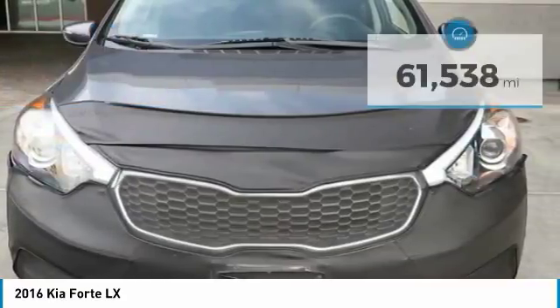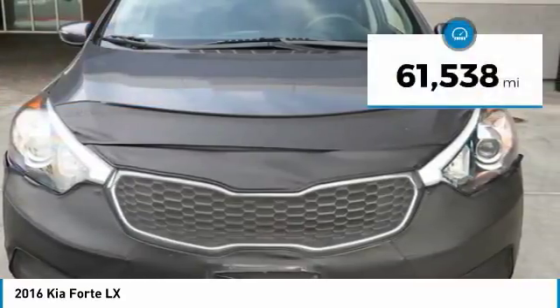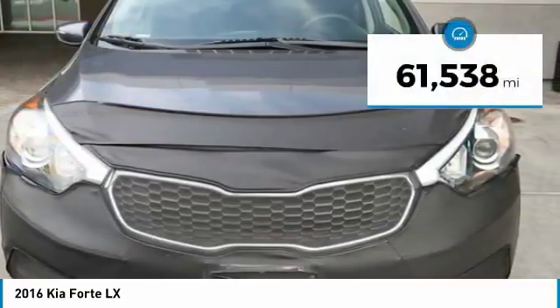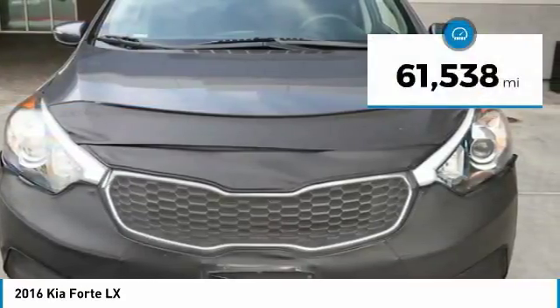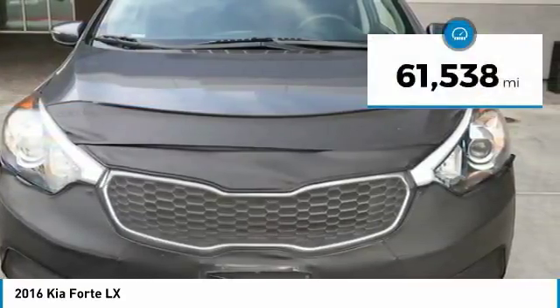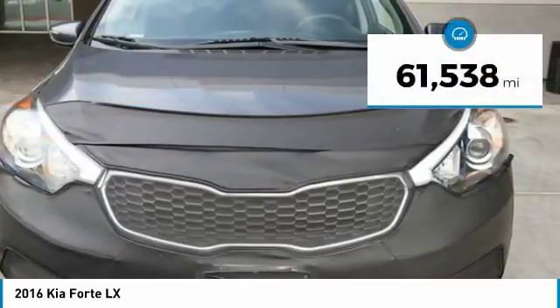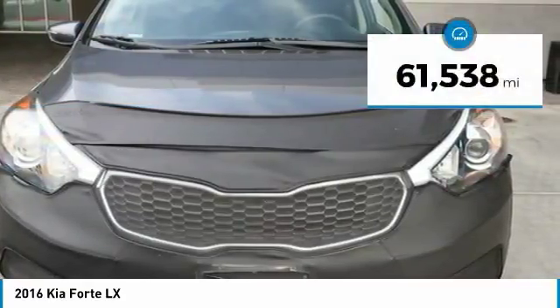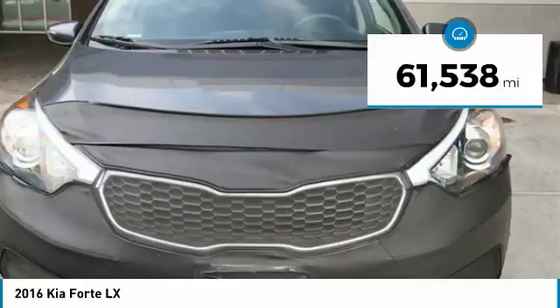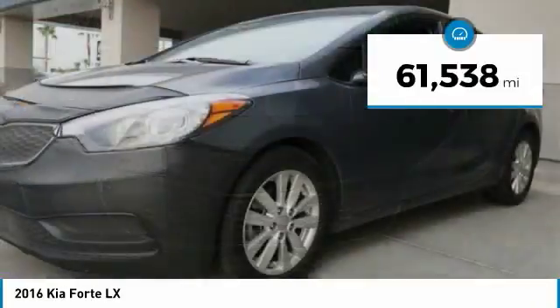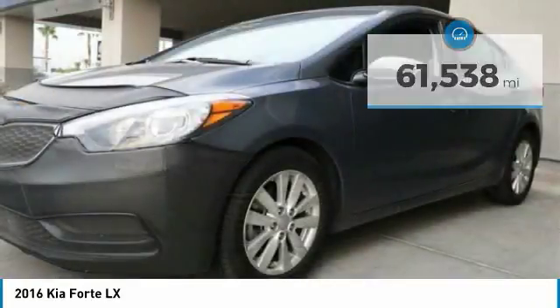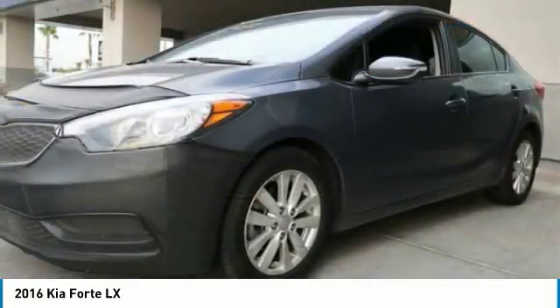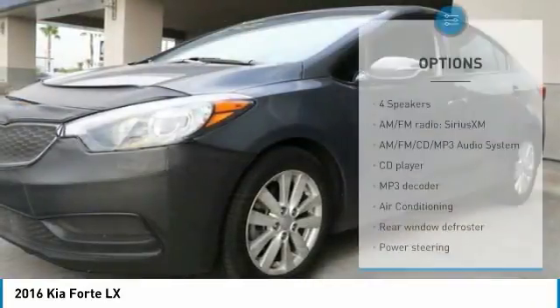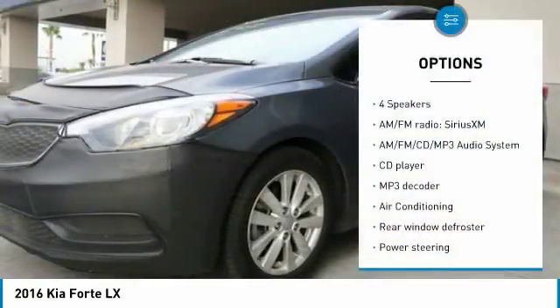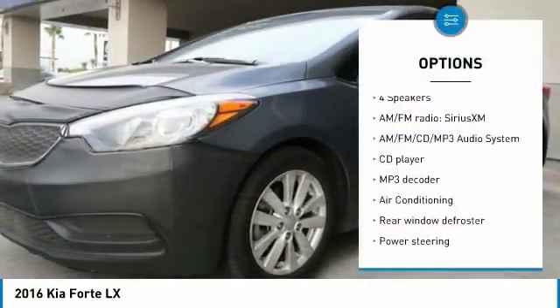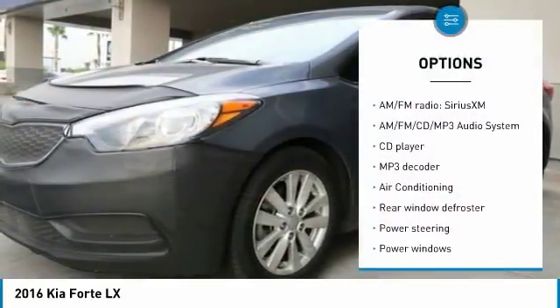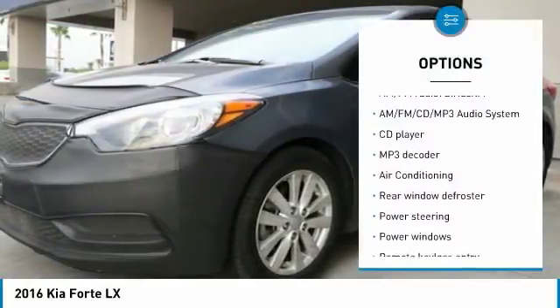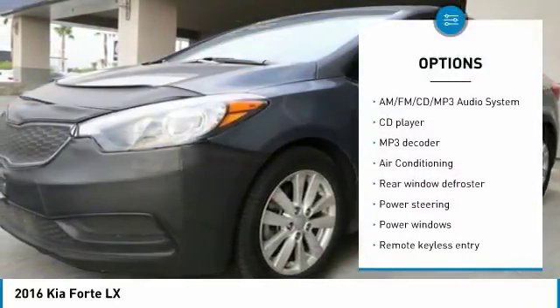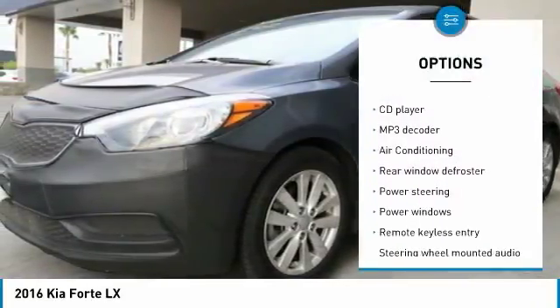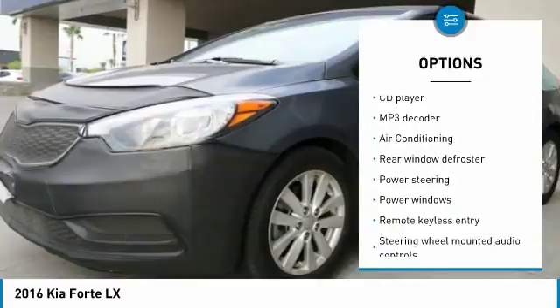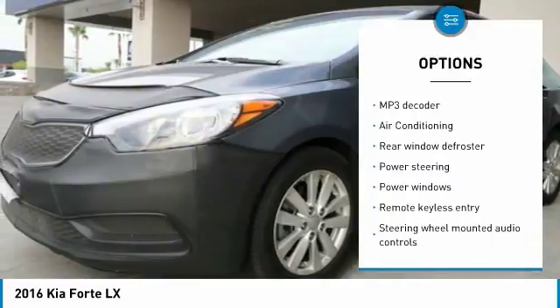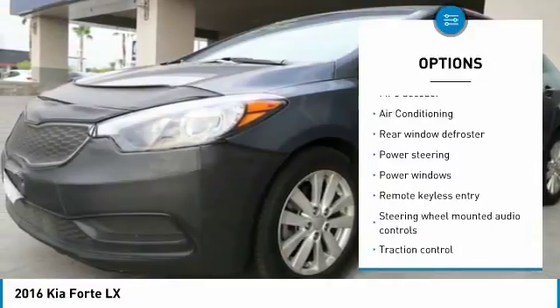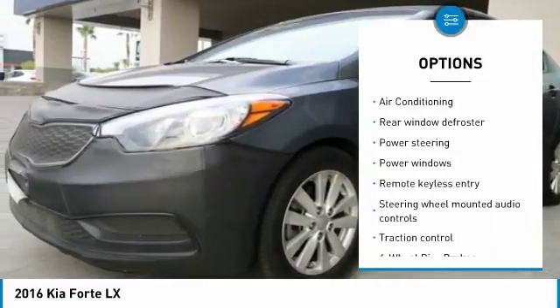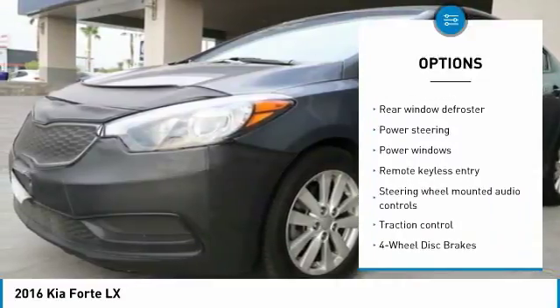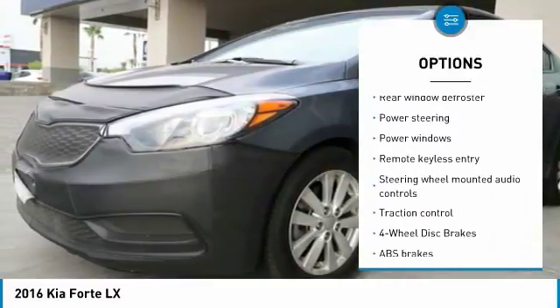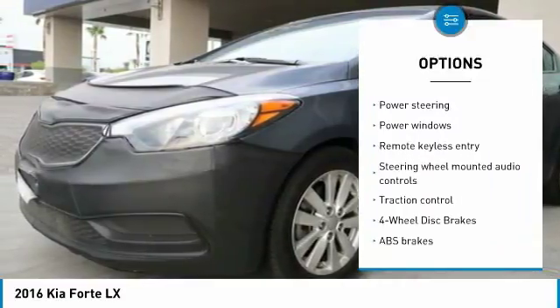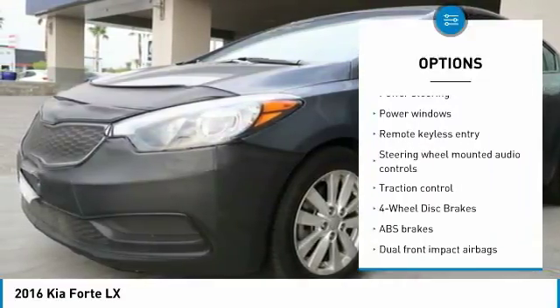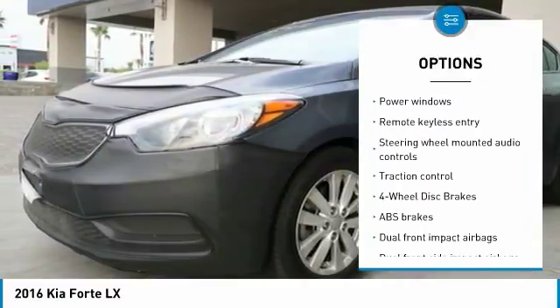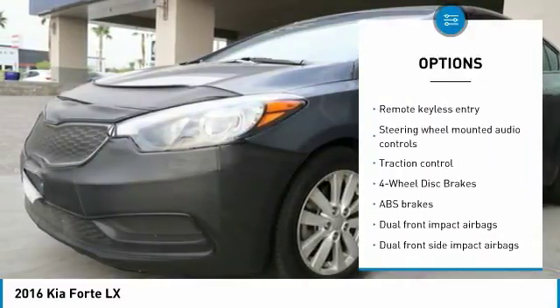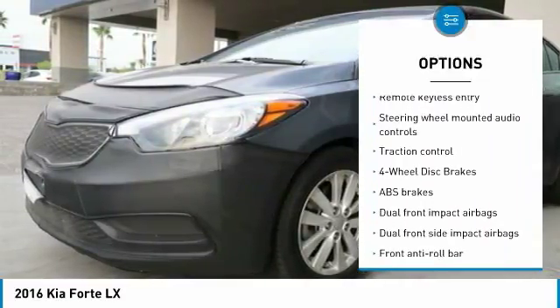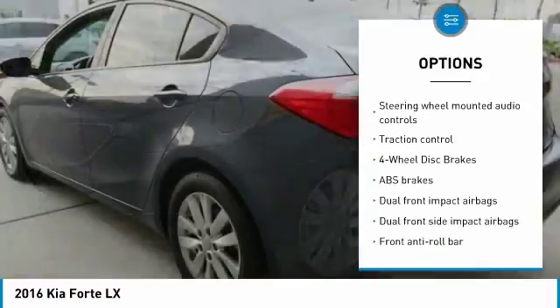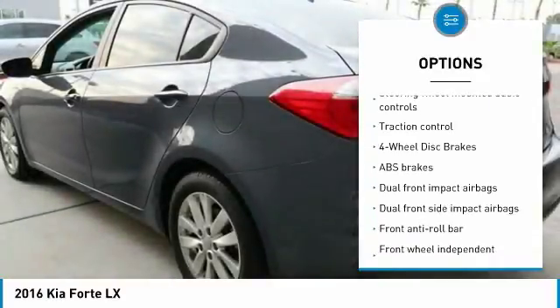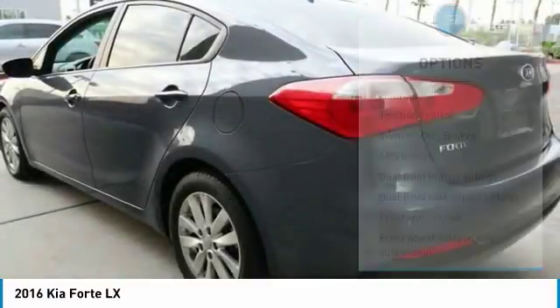This vehicle has less than 65,000 miles. Here are some of this vehicle's great options: traction control, air conditioning, dual airbags, one owner, power steering, four-wheel disc brakes, AM-FM stereo with CD player.